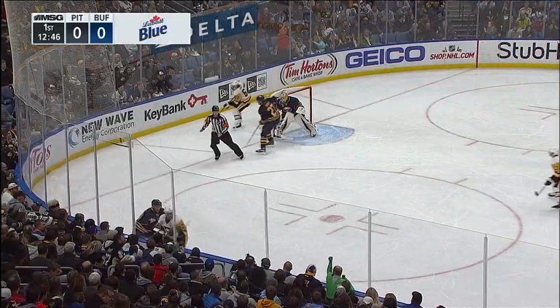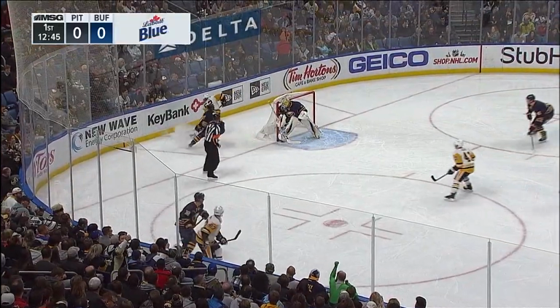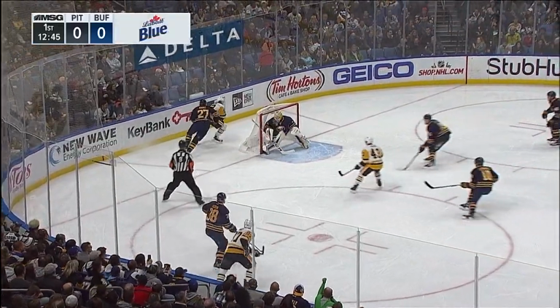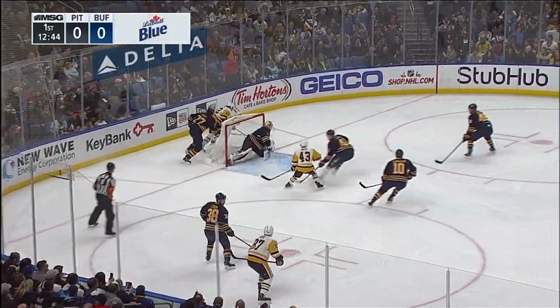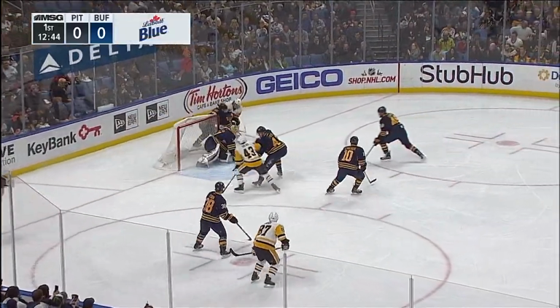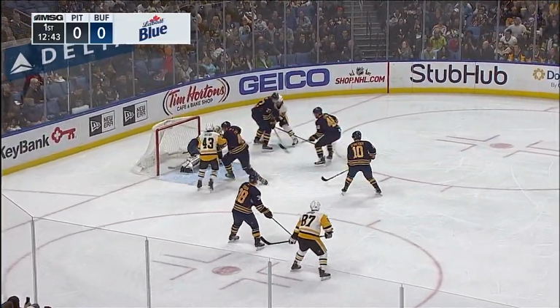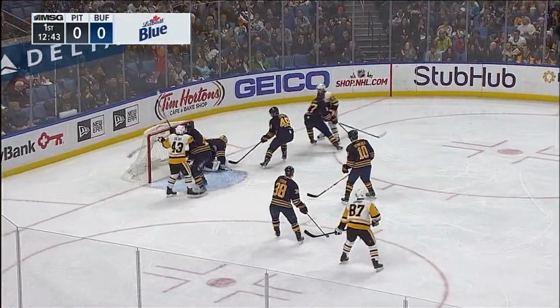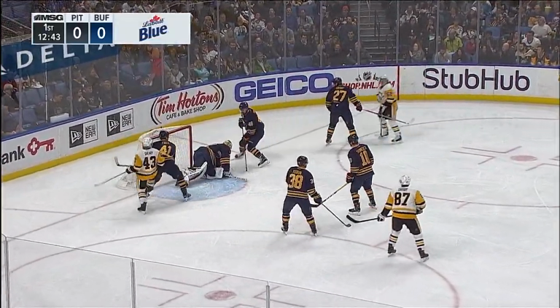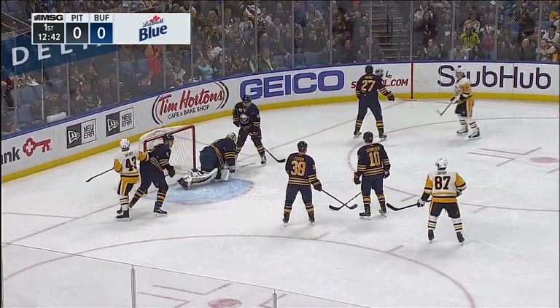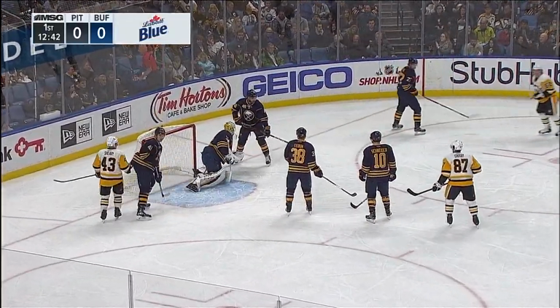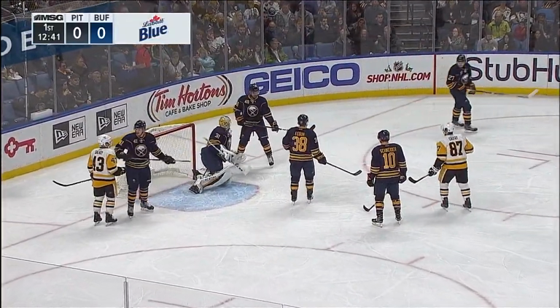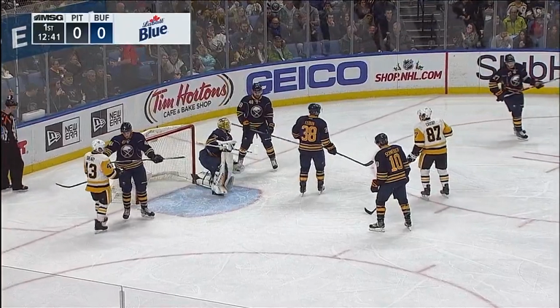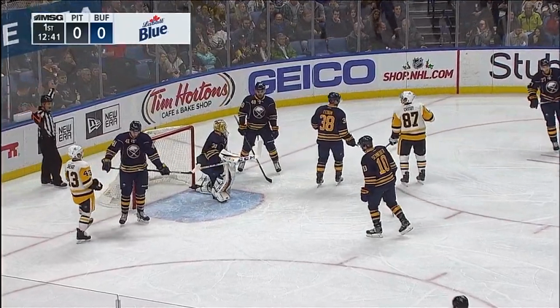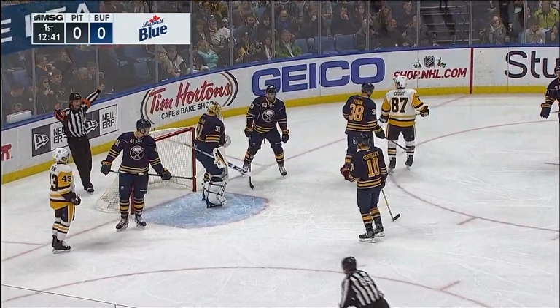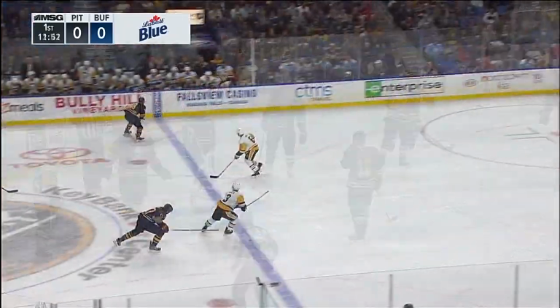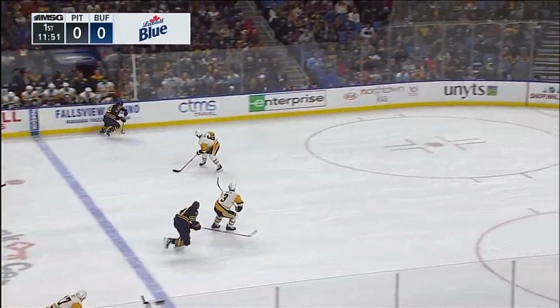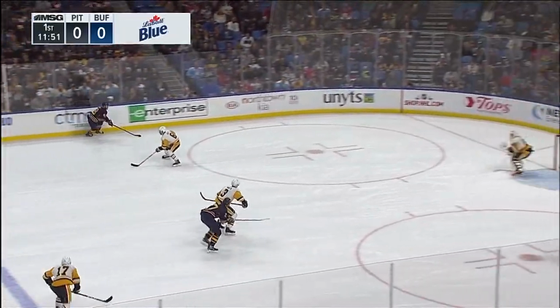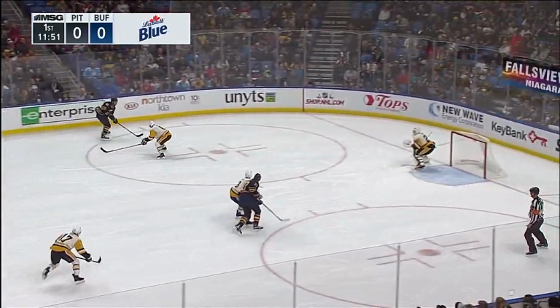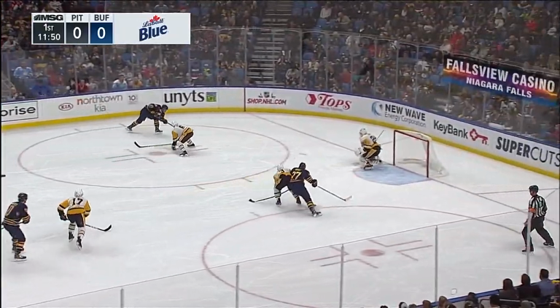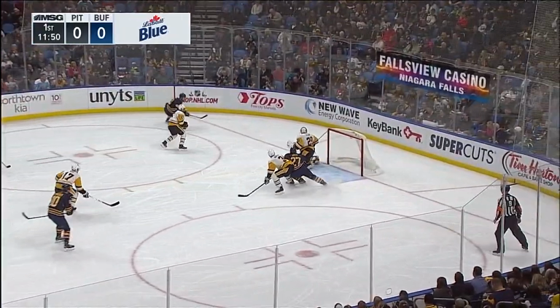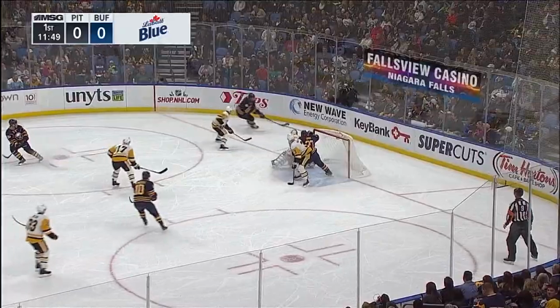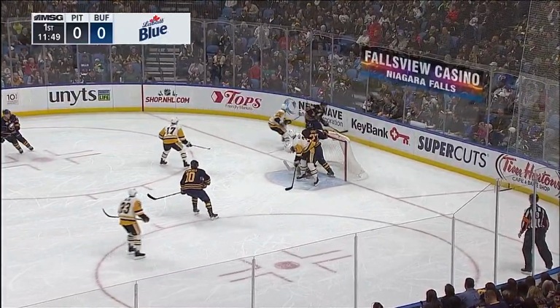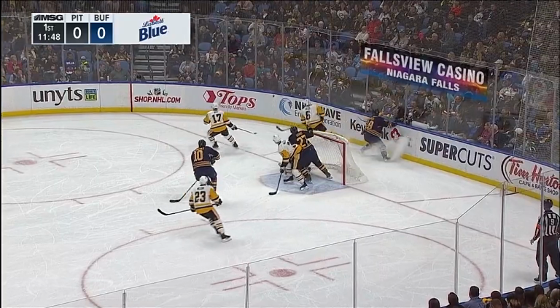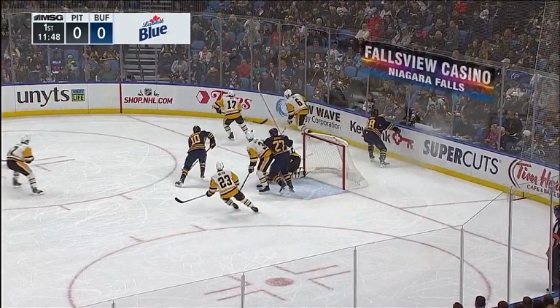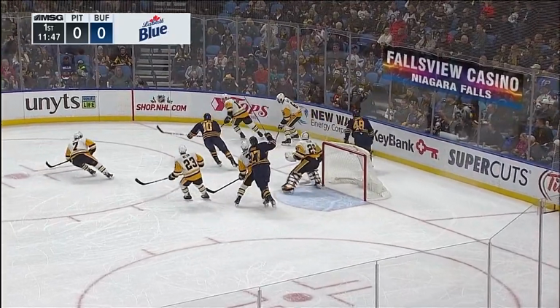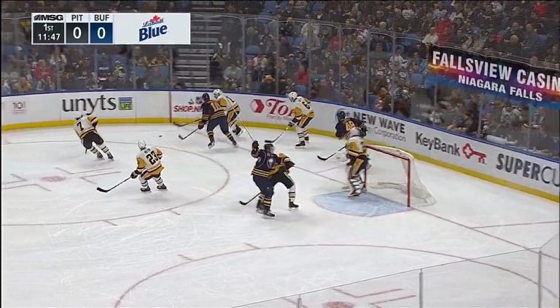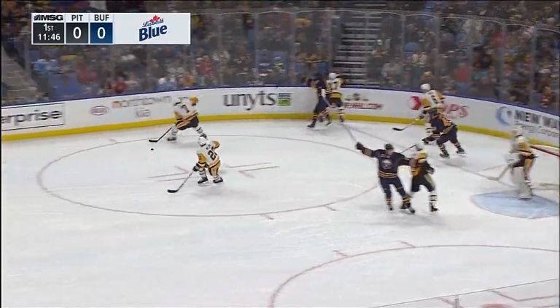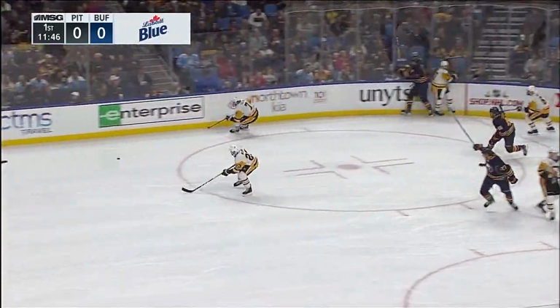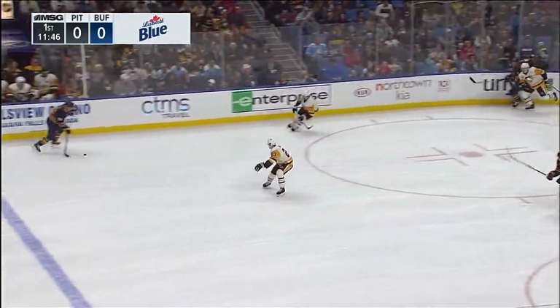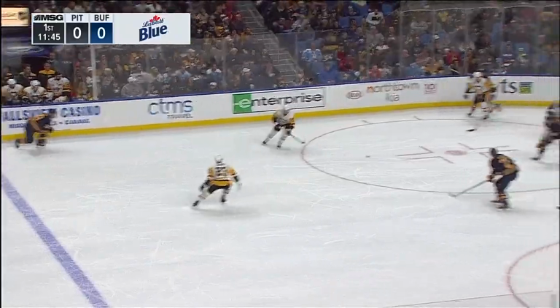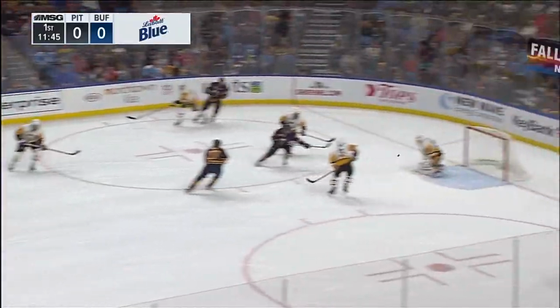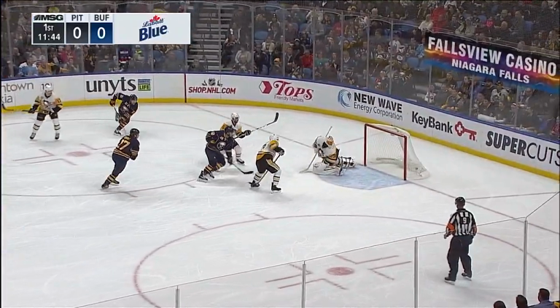Crosby holding it in there, got it to Hagelin behind the net, tried to get it in front and Nilsen gets a hold of the puck and hangs on to it. Carrier racing in after he takes his shot — kicked it away. He's put back into the corner, hit by Russ but he didn't get it.